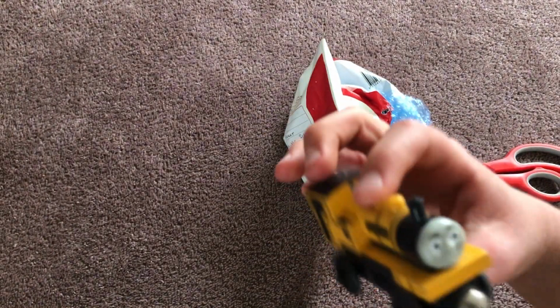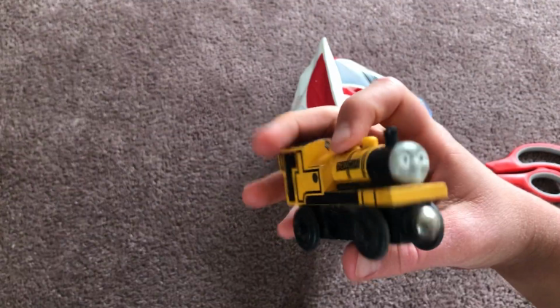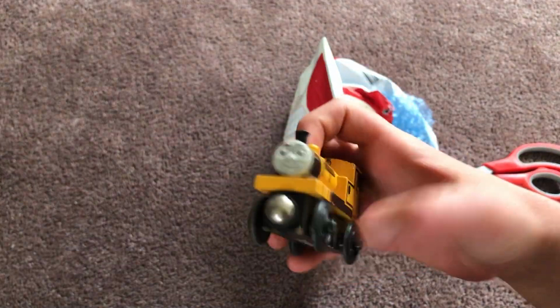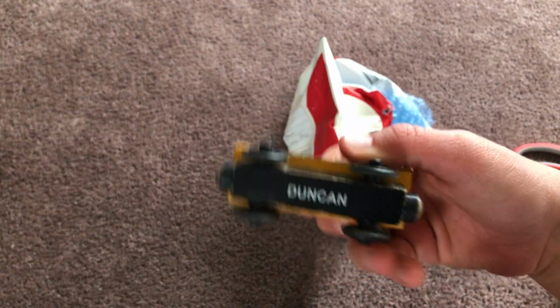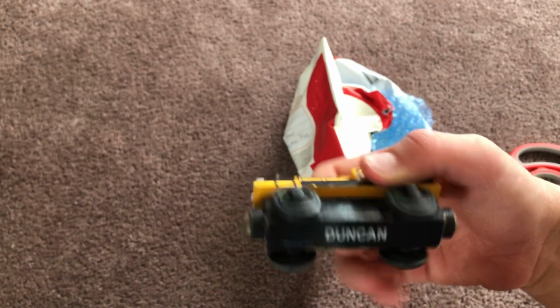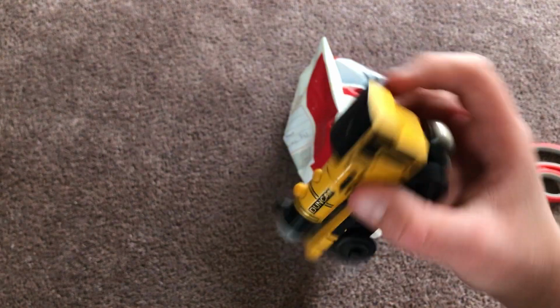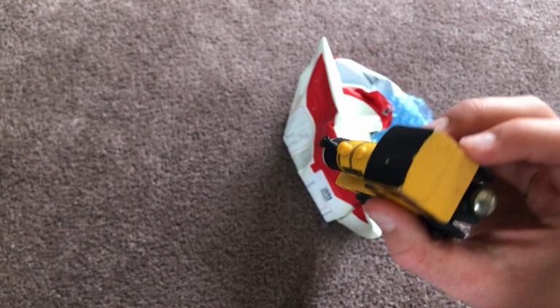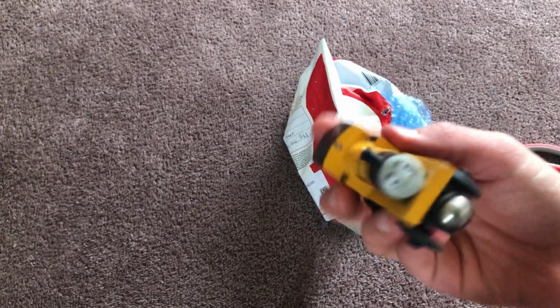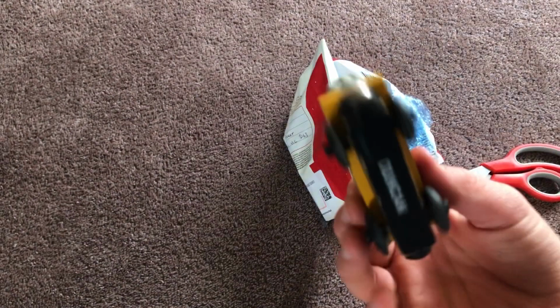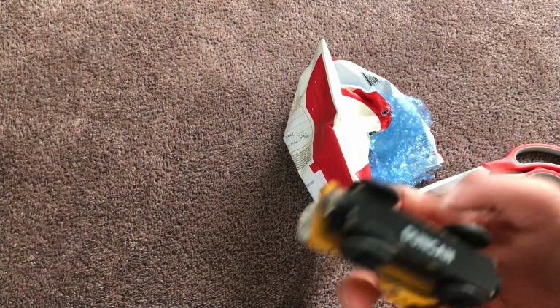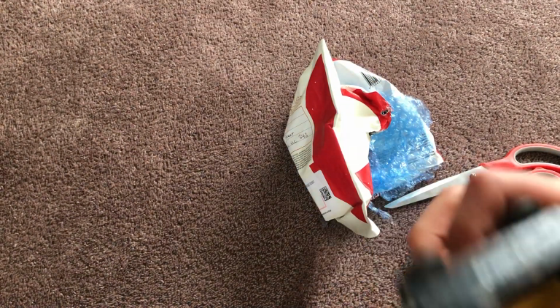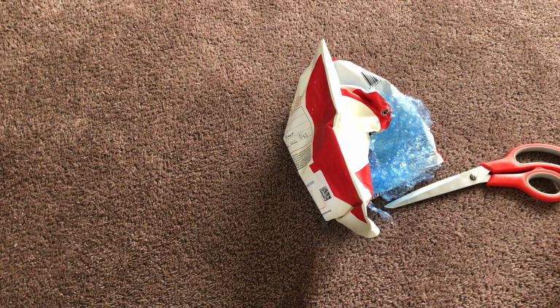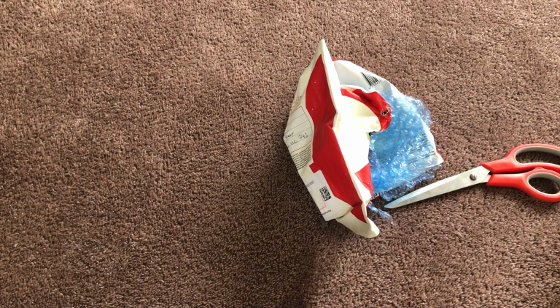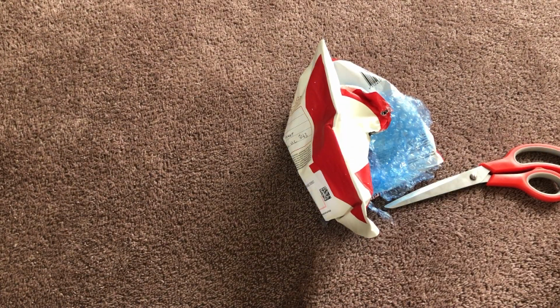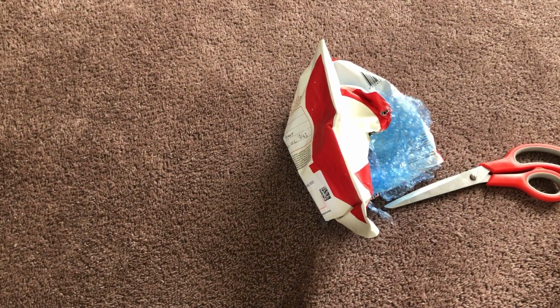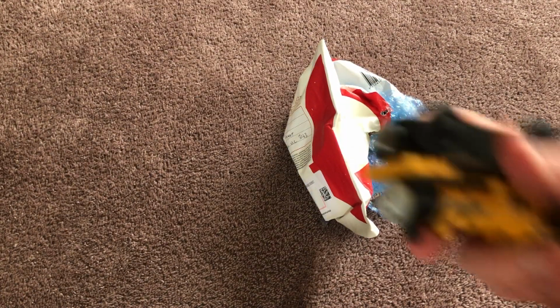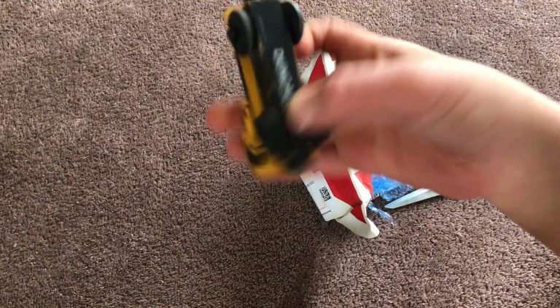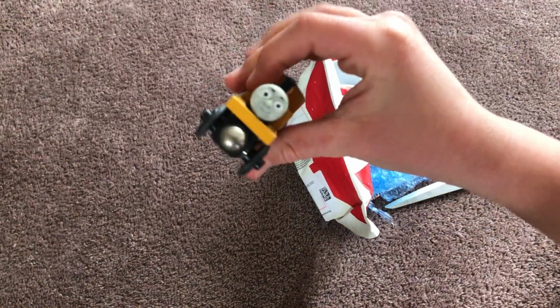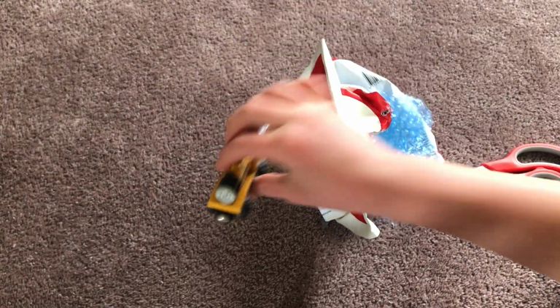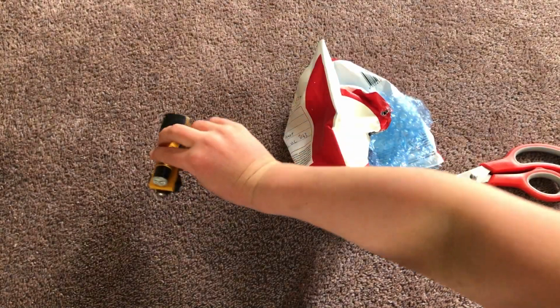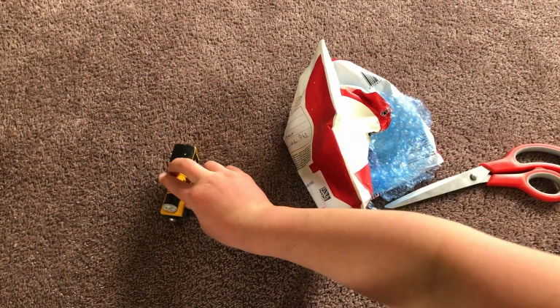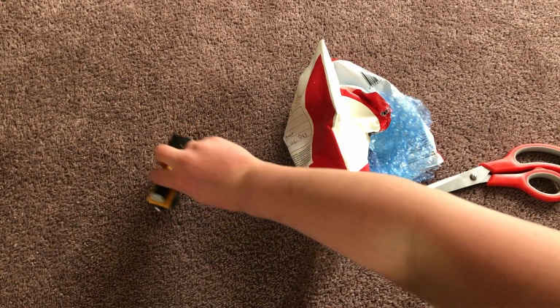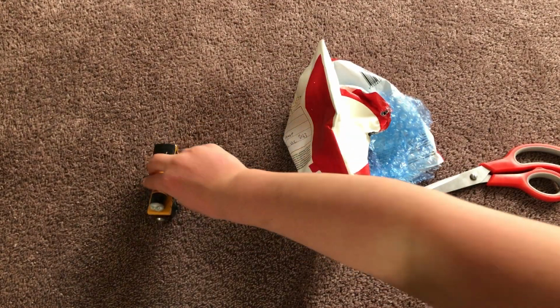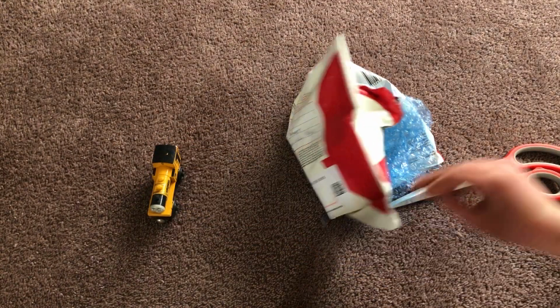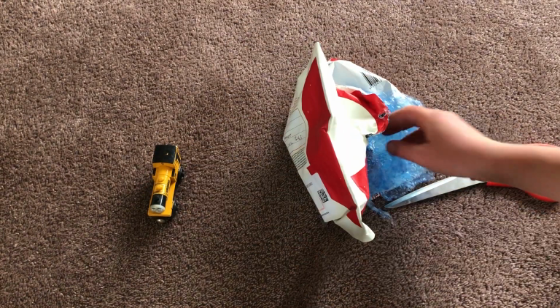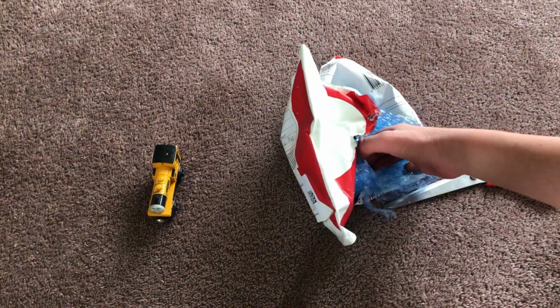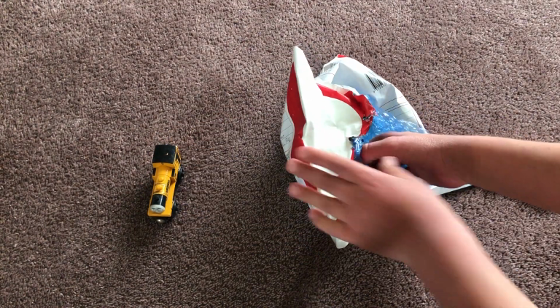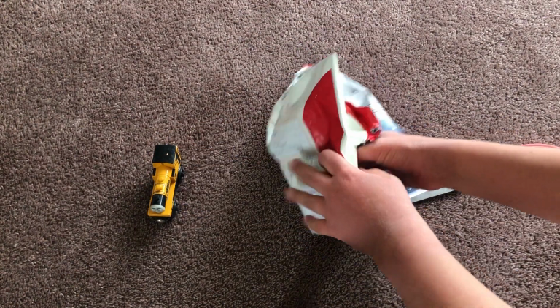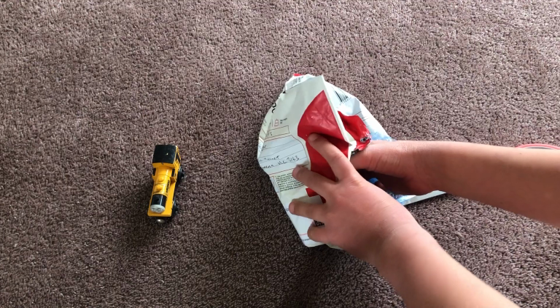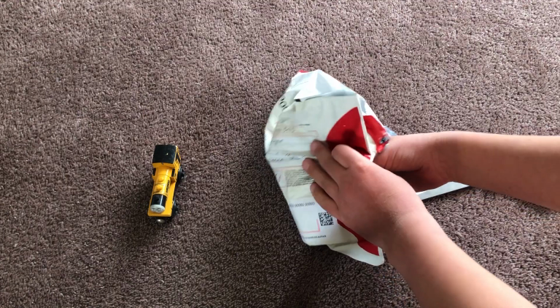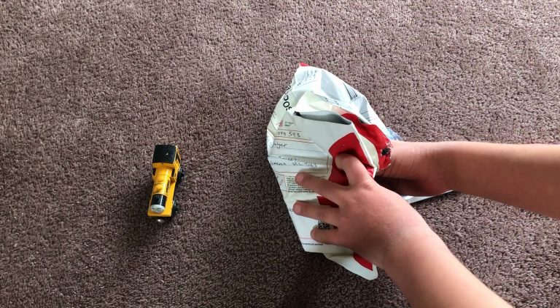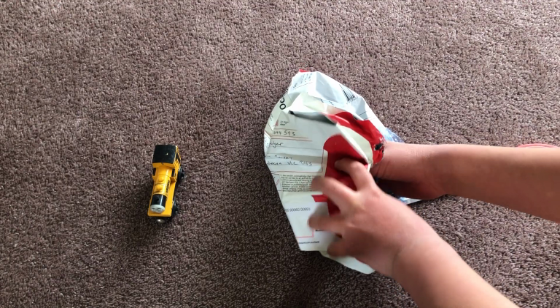Duncan! This doesn't look too bad — apart from the face it's really good, and this Duncan is actually in really good condition. I'm actually quite impressed. So this is the 2003 Duncan, and the next one is Fearless Freddy.